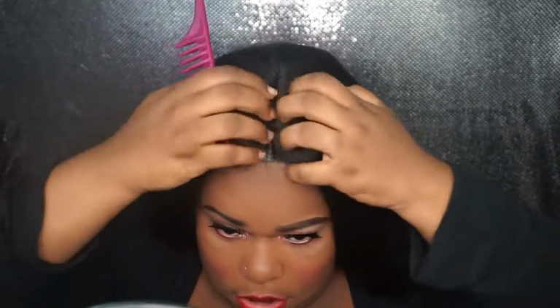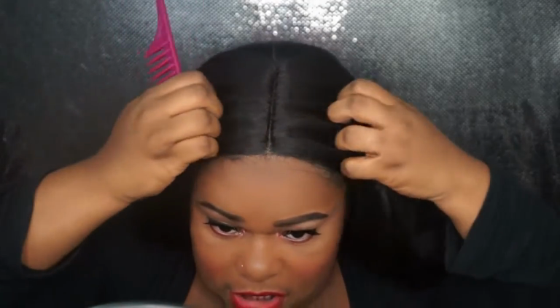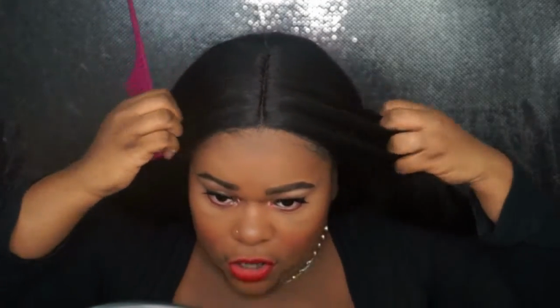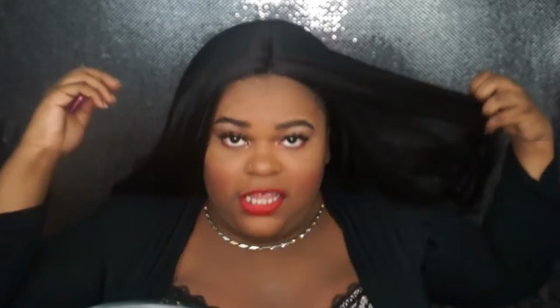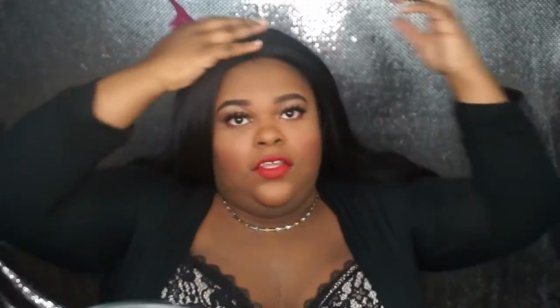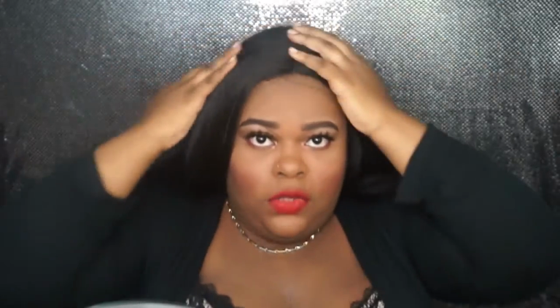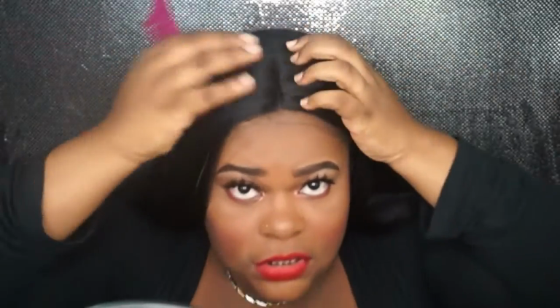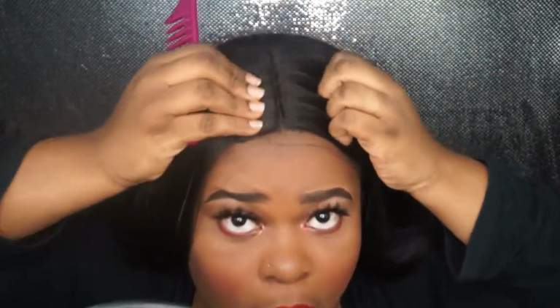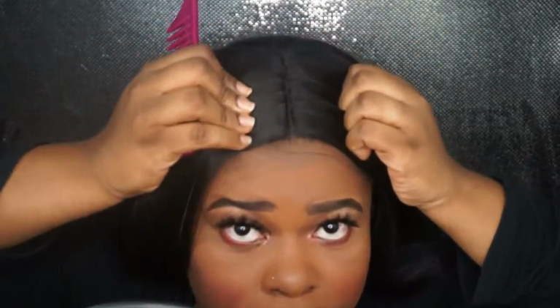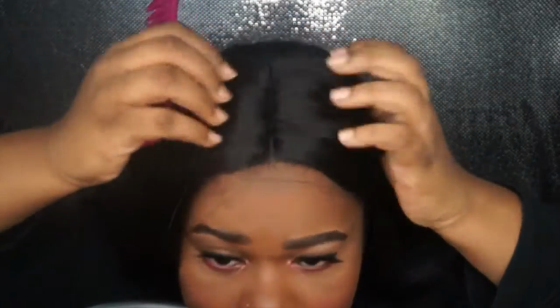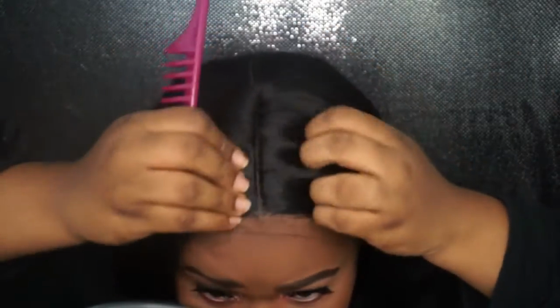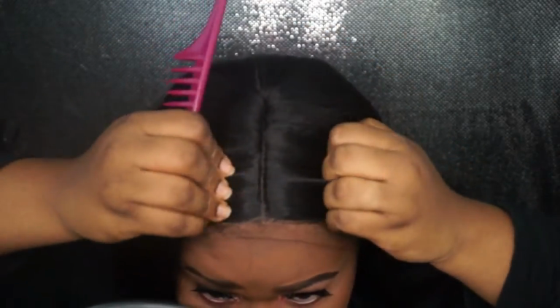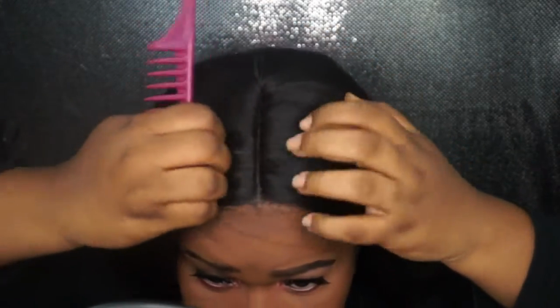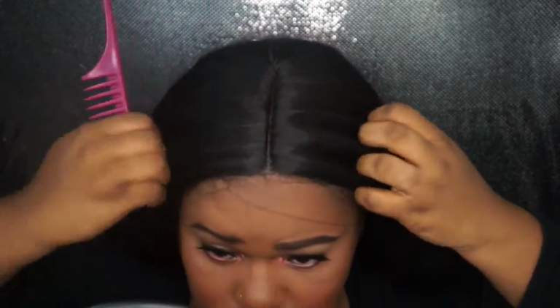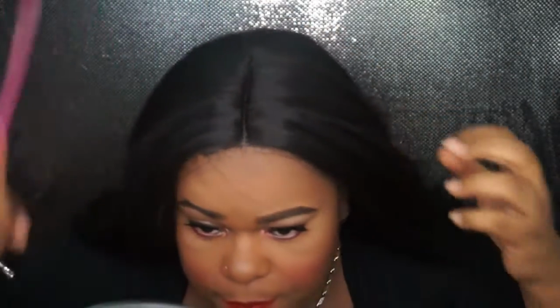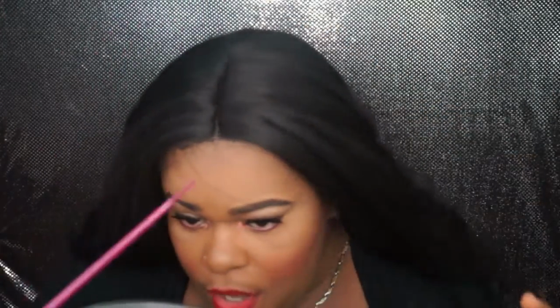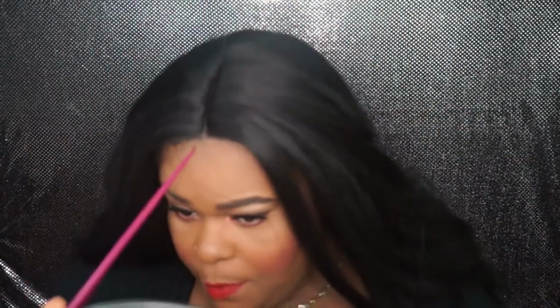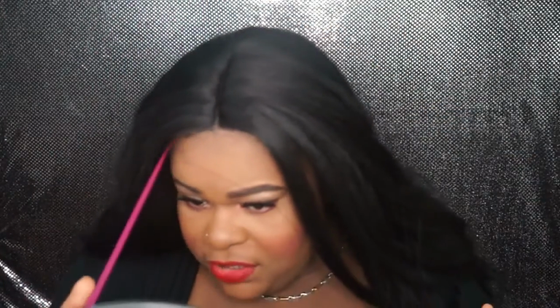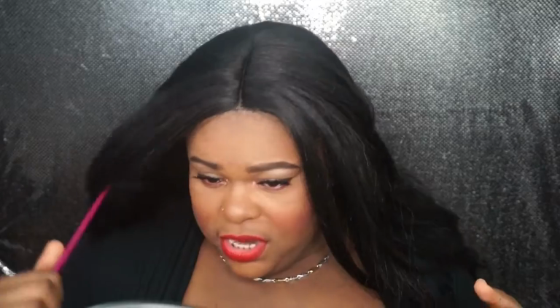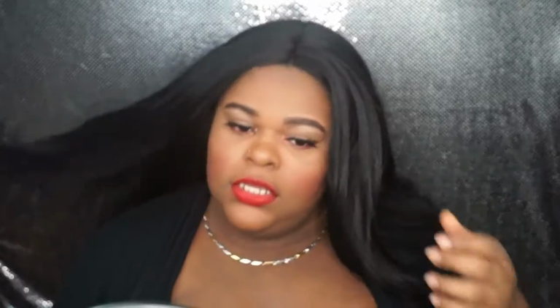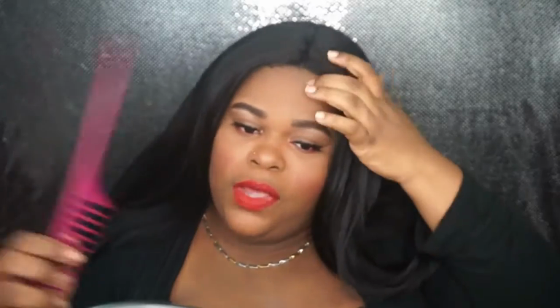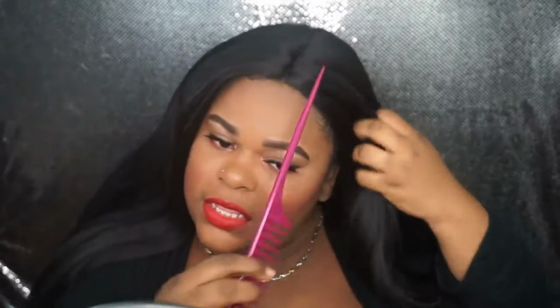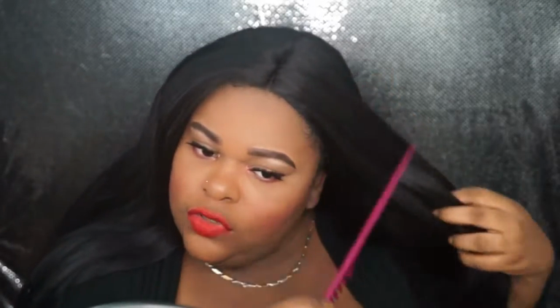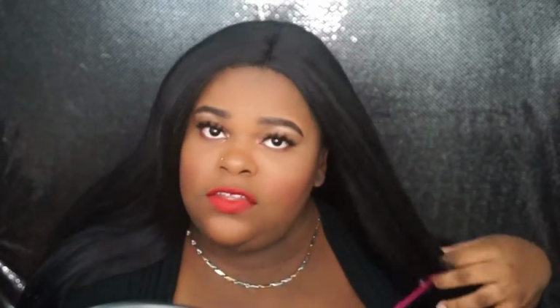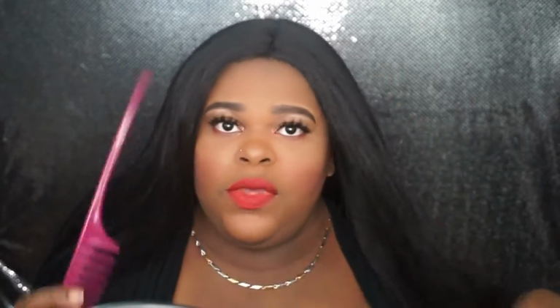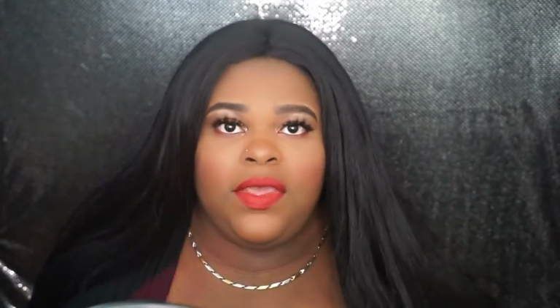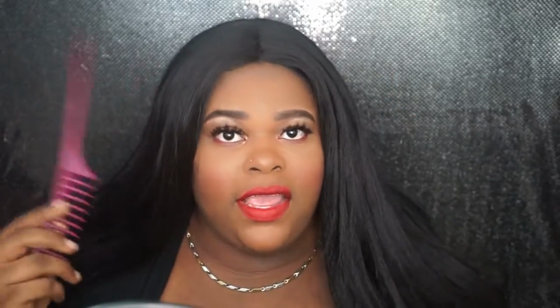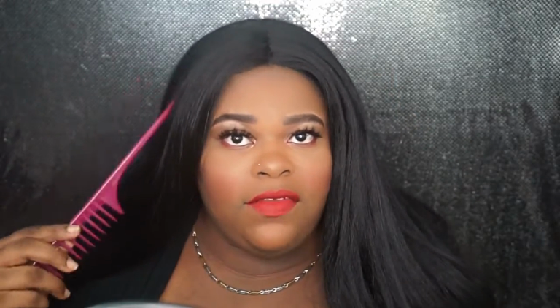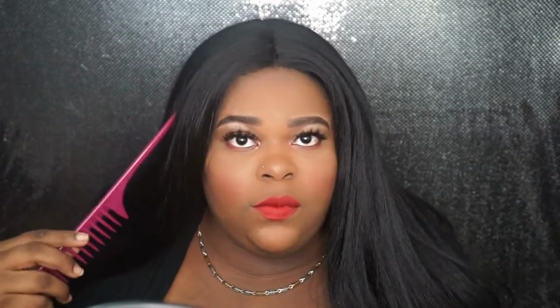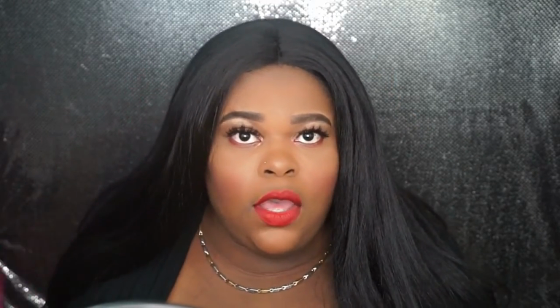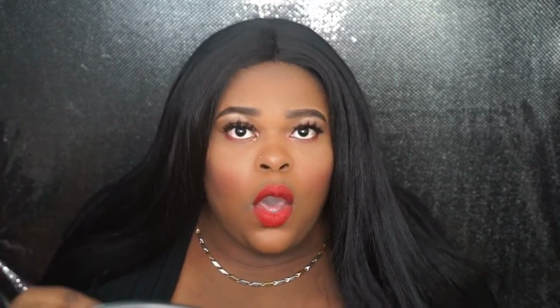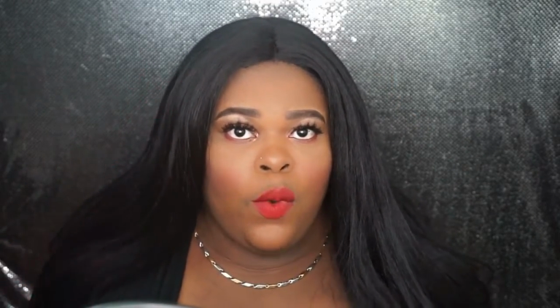It is hard lace. So this is the part with me not doing anything to it. I'm actually not going to do anything to this wig because I am giving this wig away.